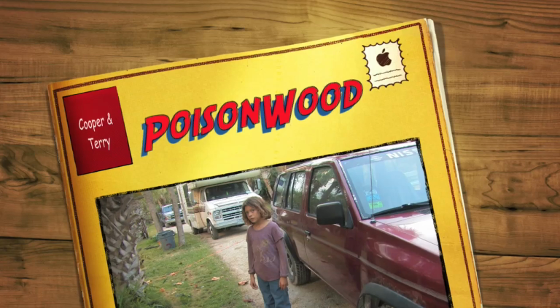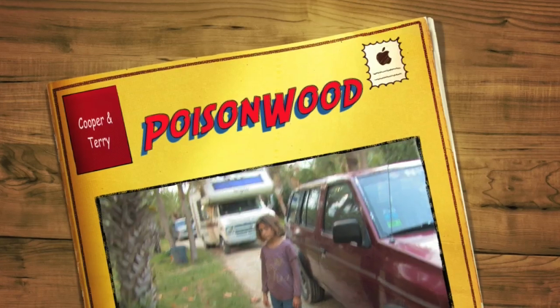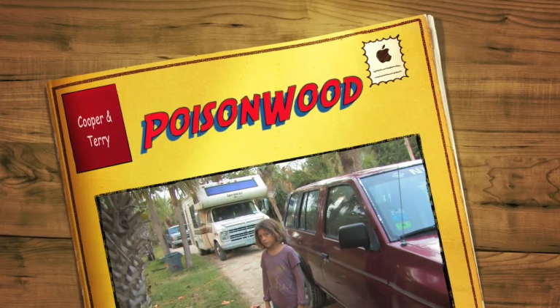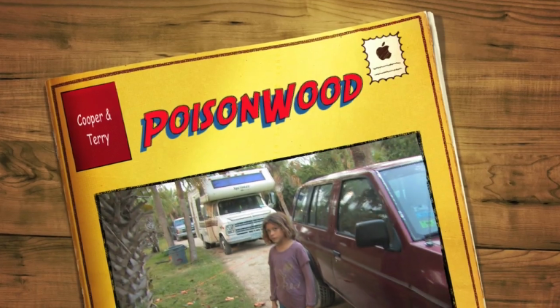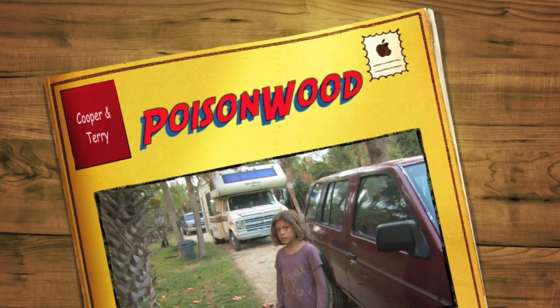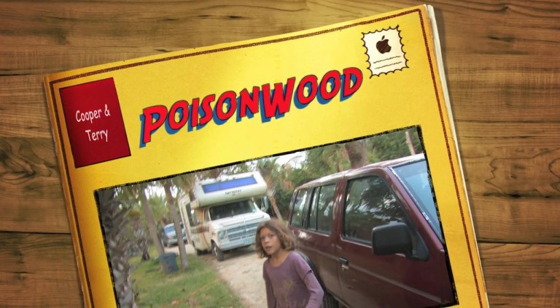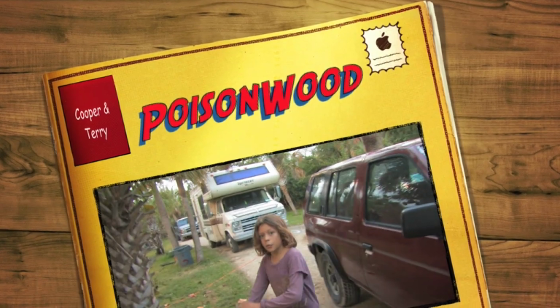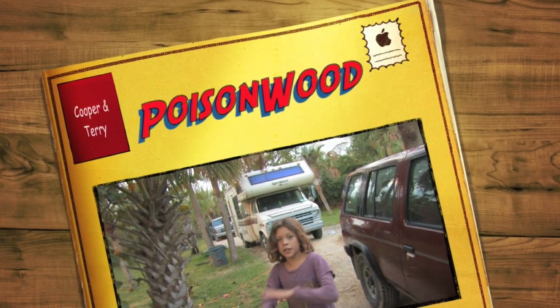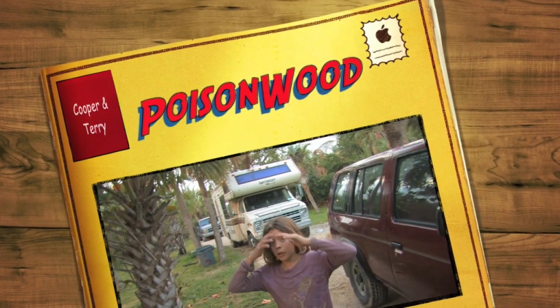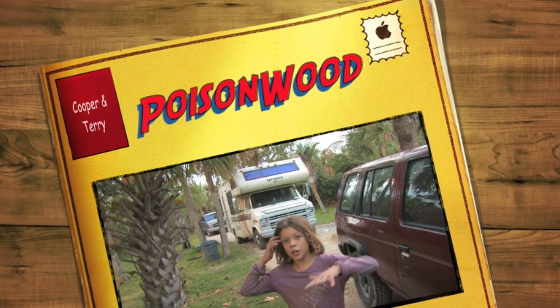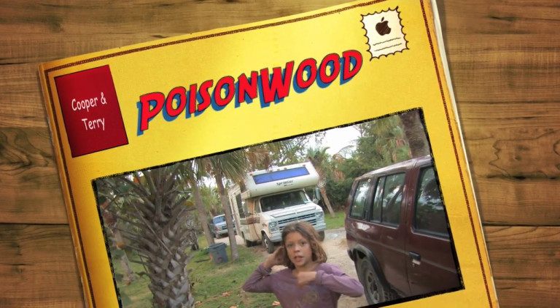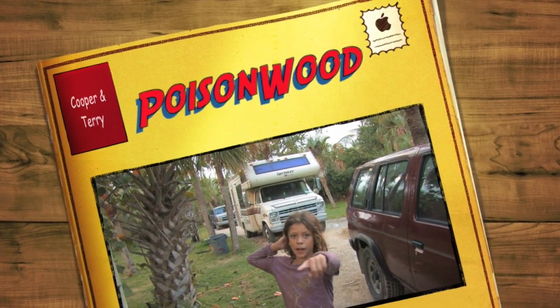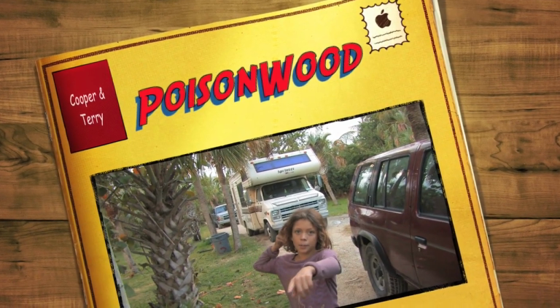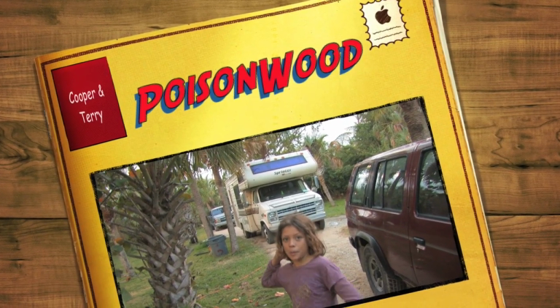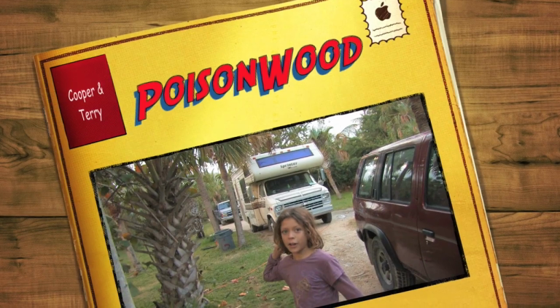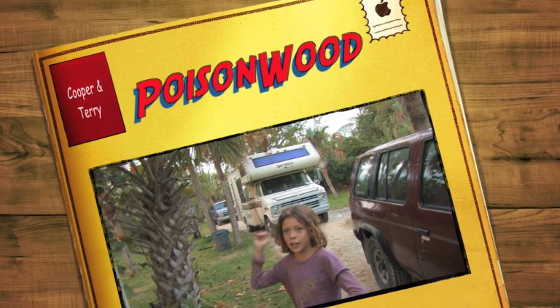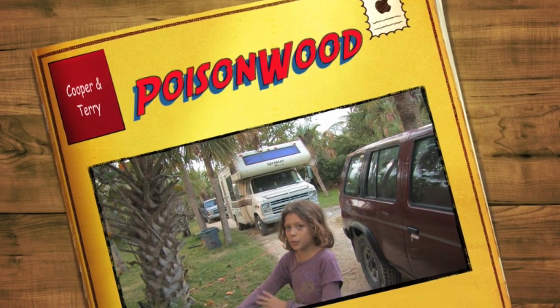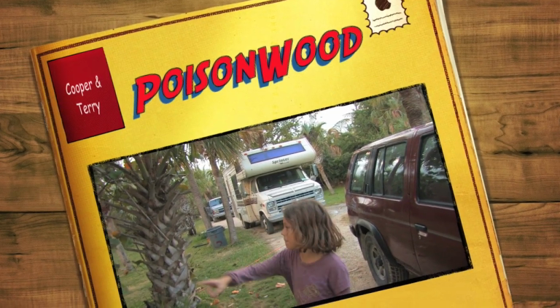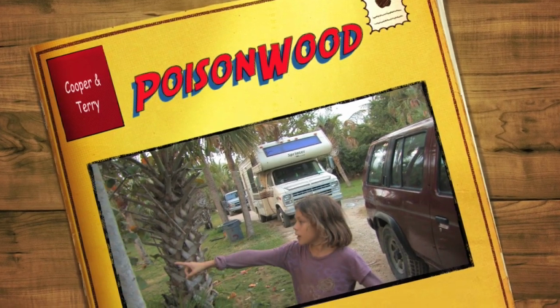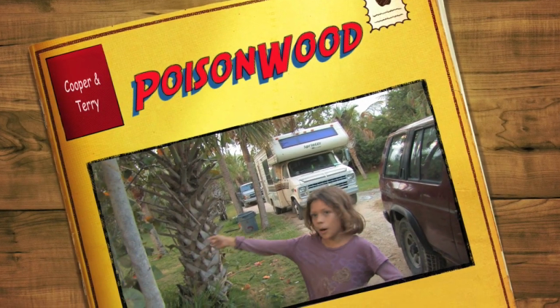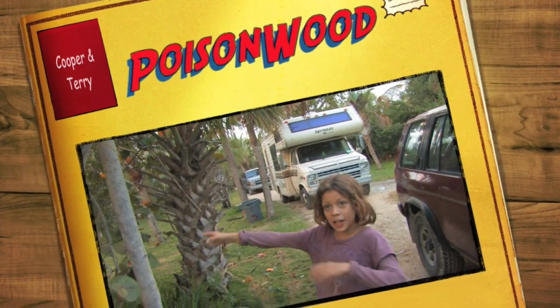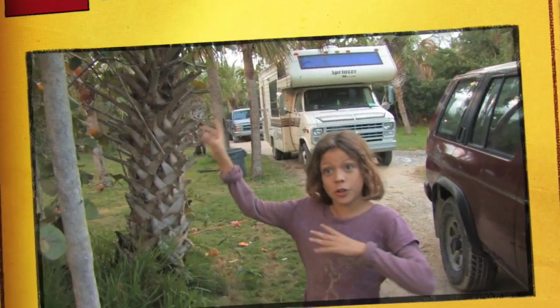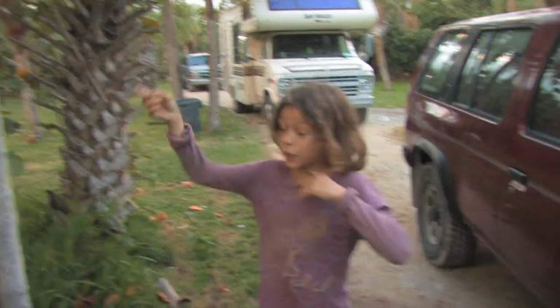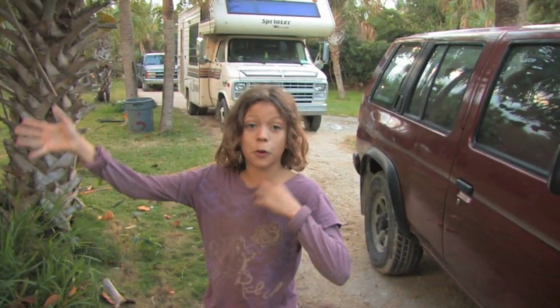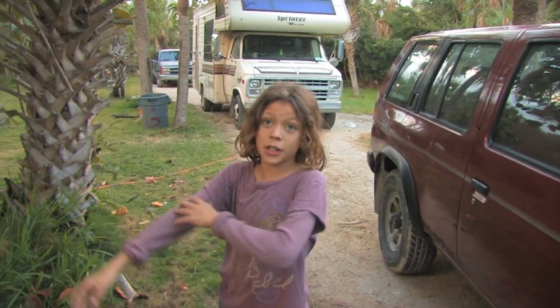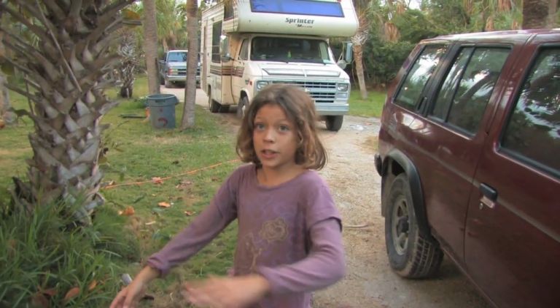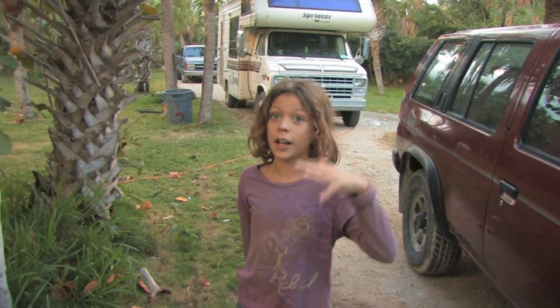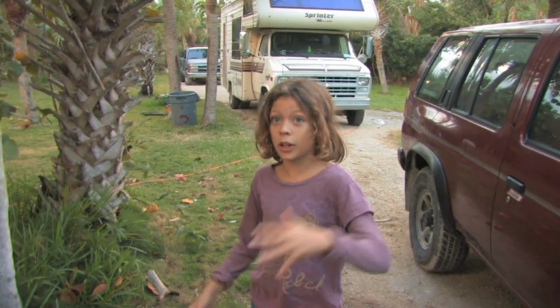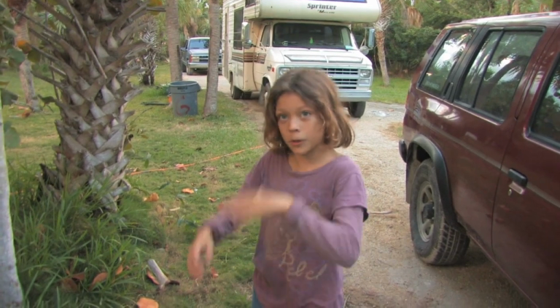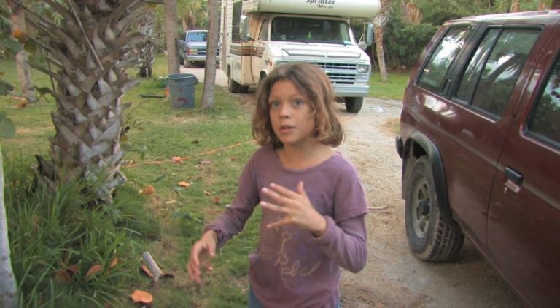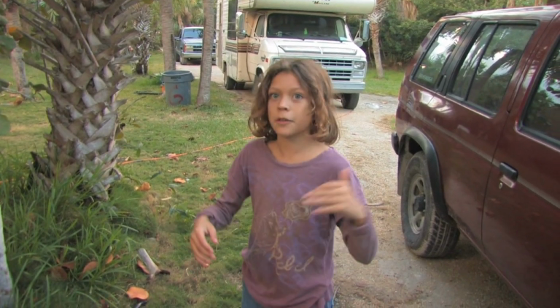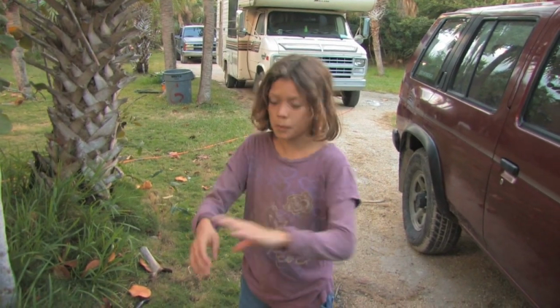Okay, we're on. Tell us what we're going to do, Coop. We're going to show you — me and my cameraman Terry — we're going to show you around the dangers of when you're in the forest. We're going to tell you how to tell apart poison plants from different plants.